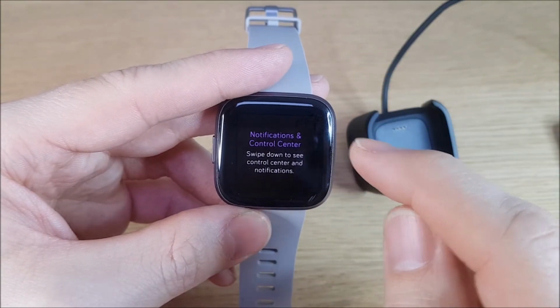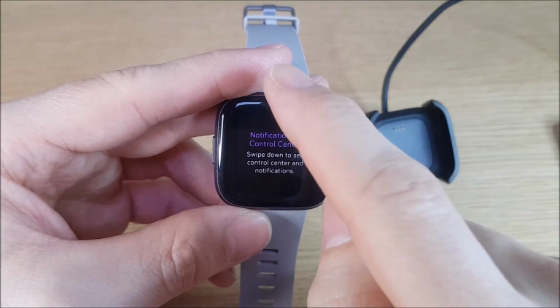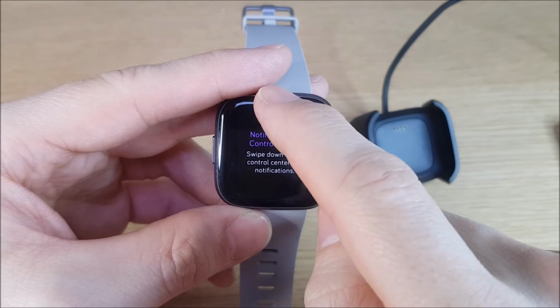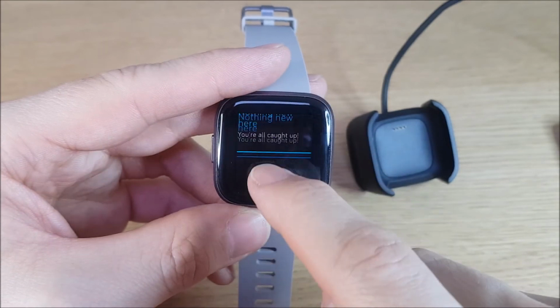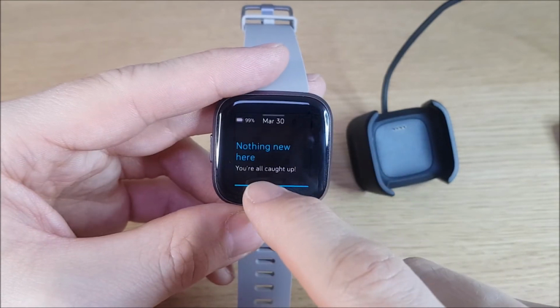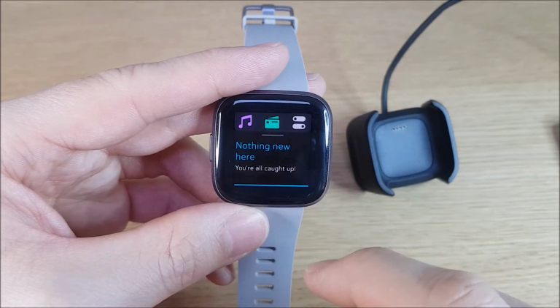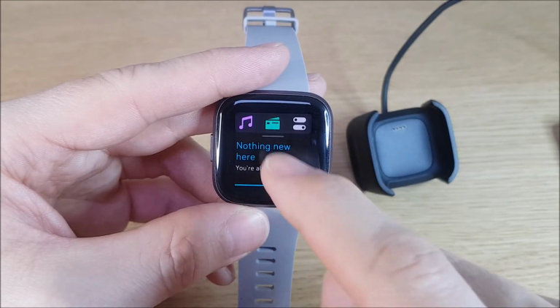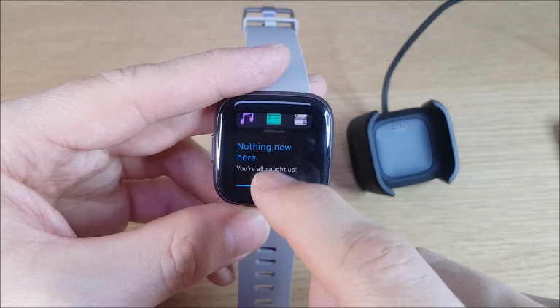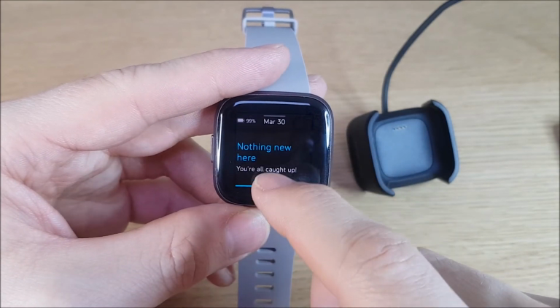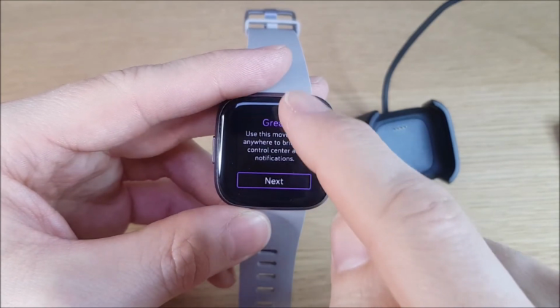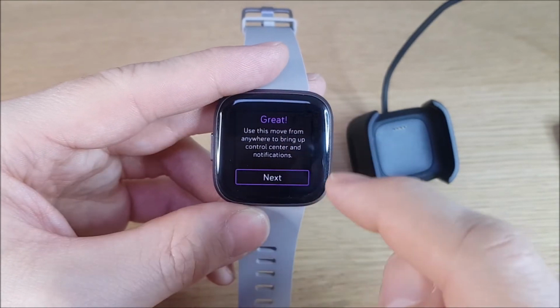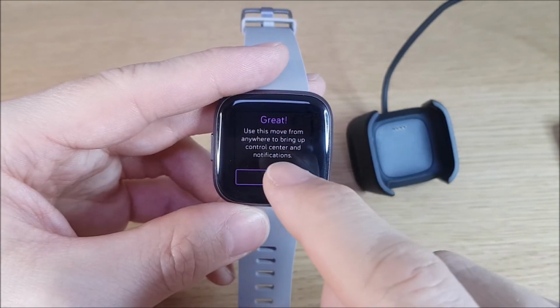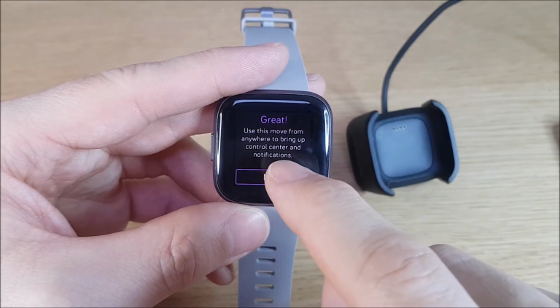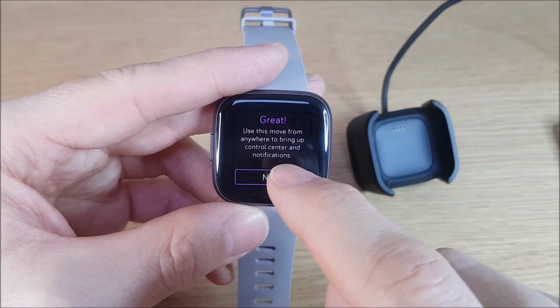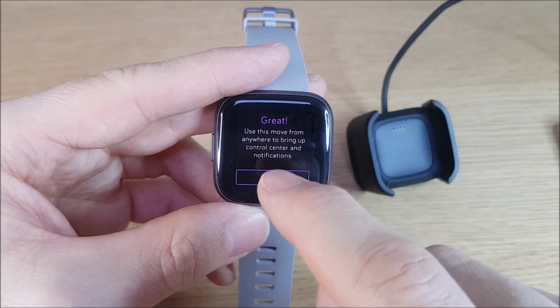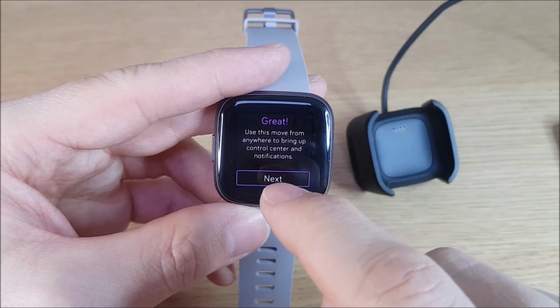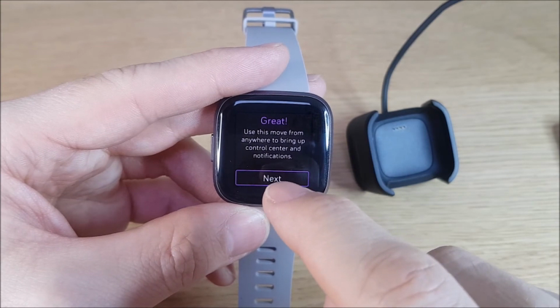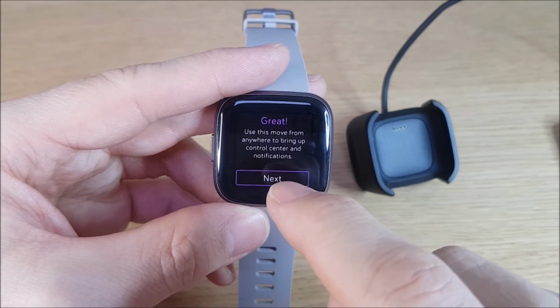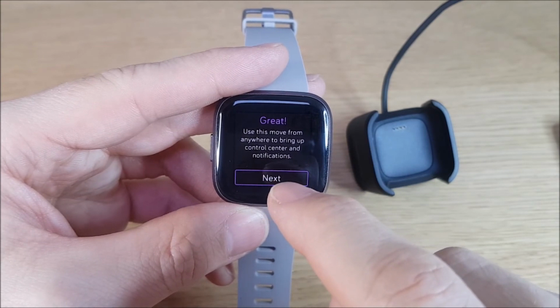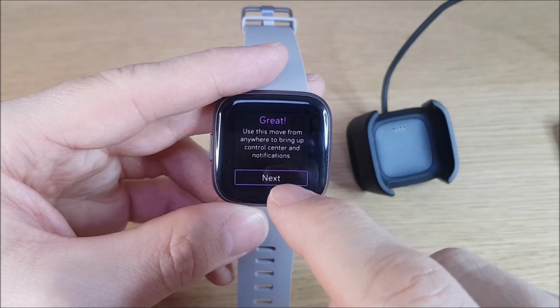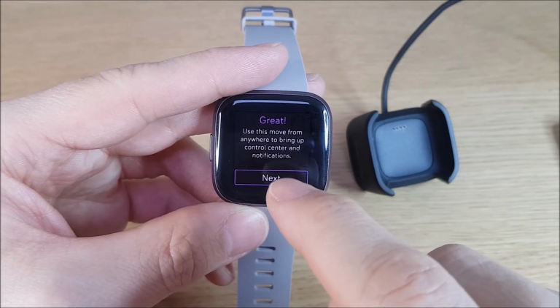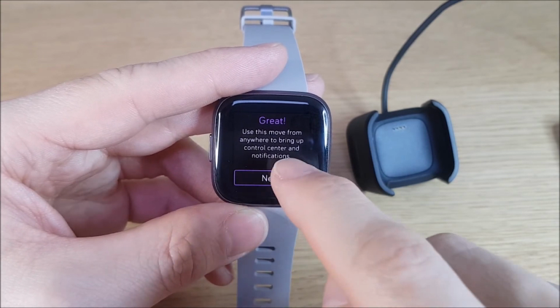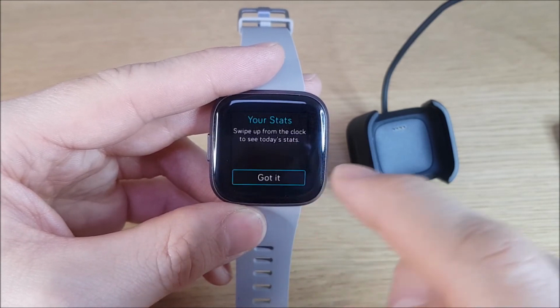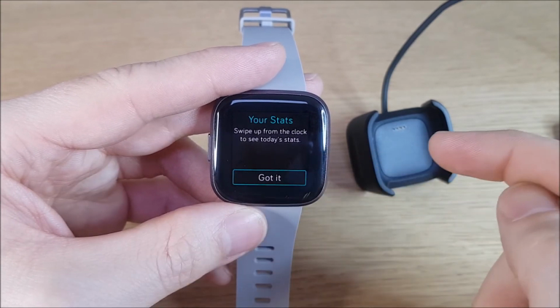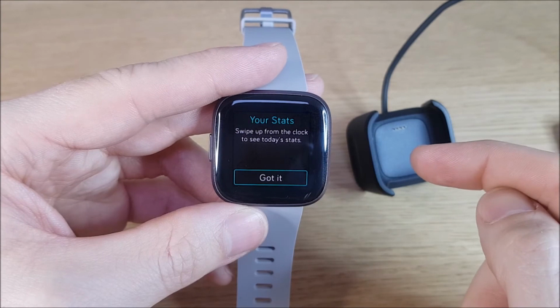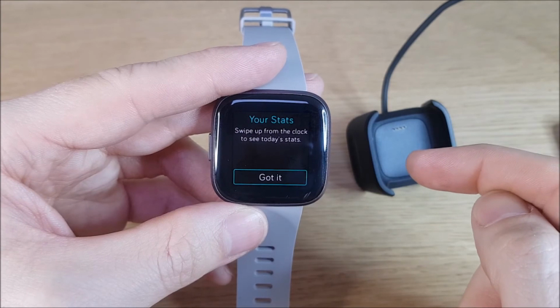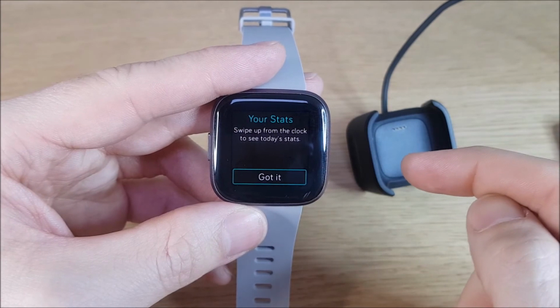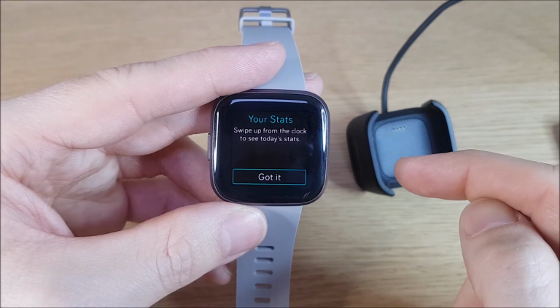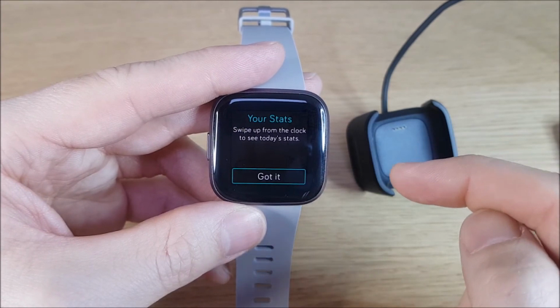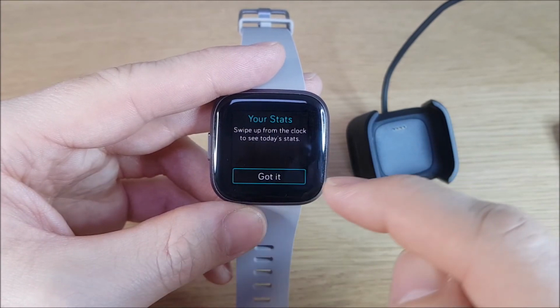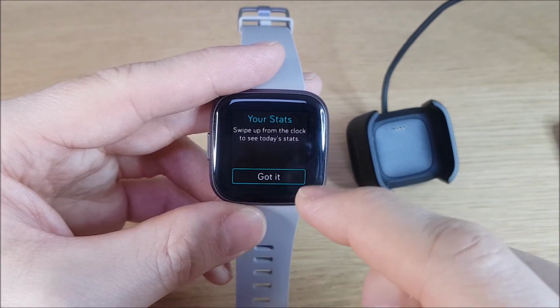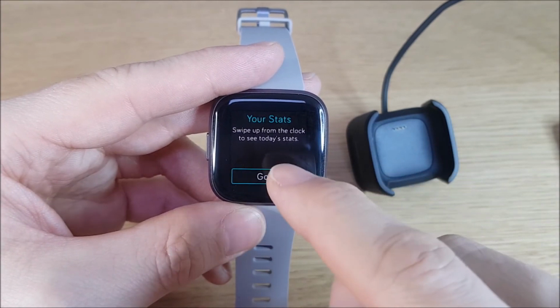Swipe down to bring up the control center or notifications. Swipe up from the clock to see today's stats.